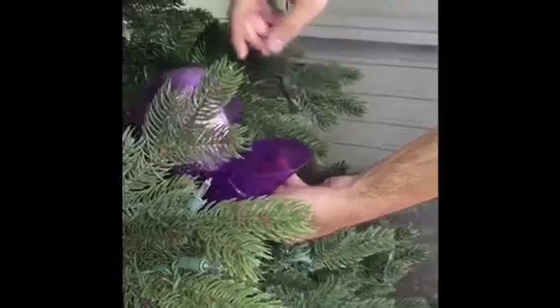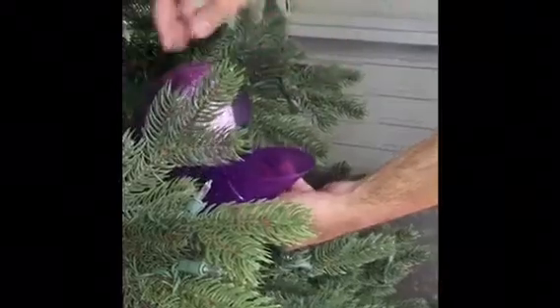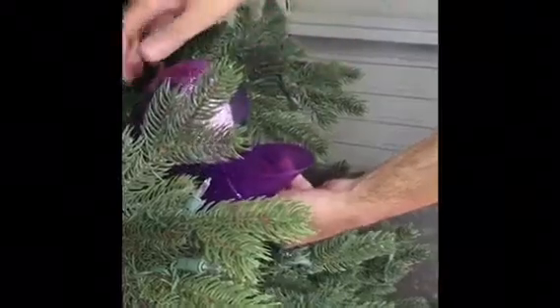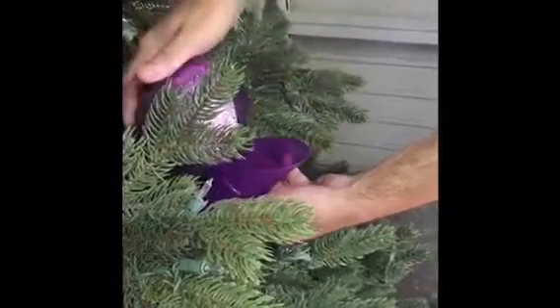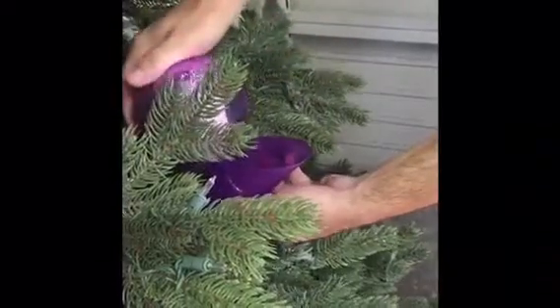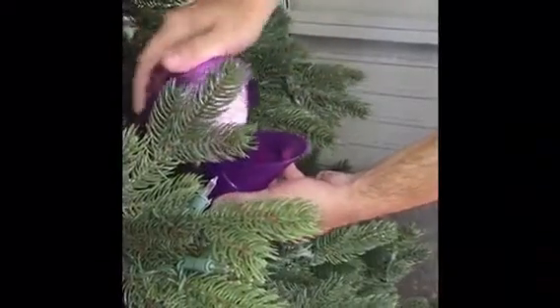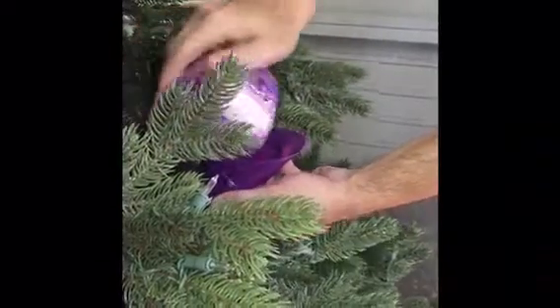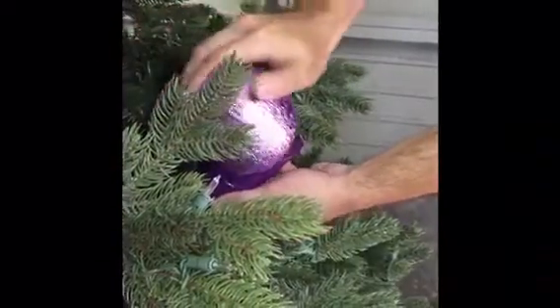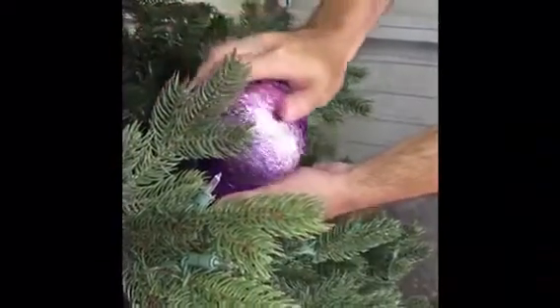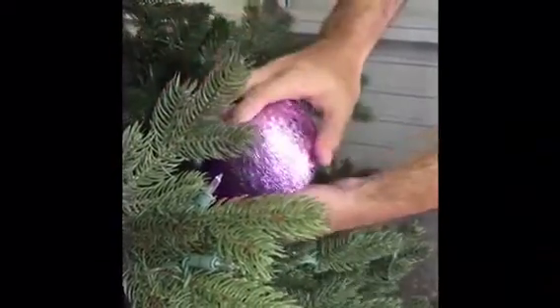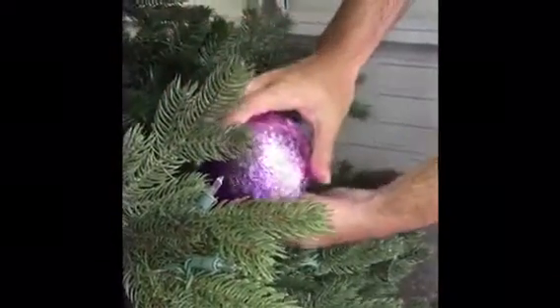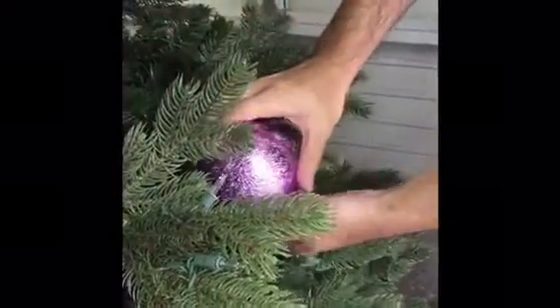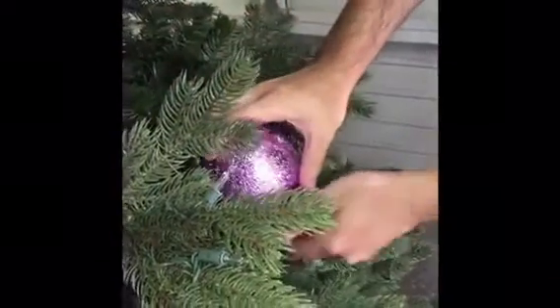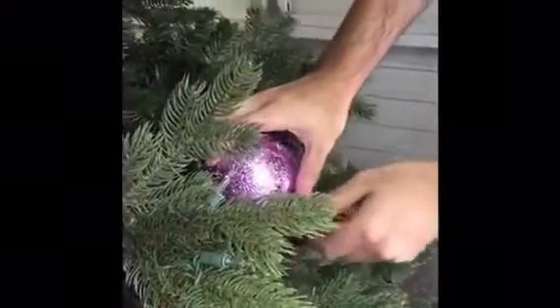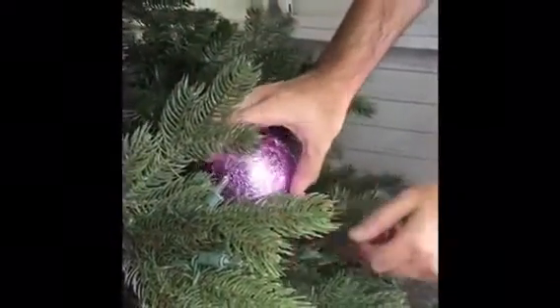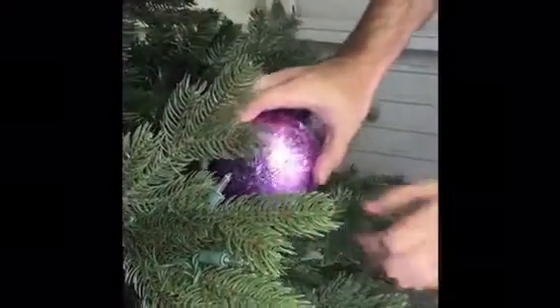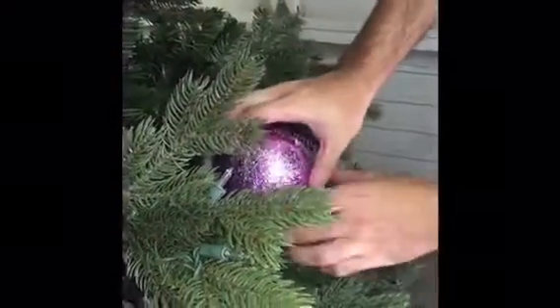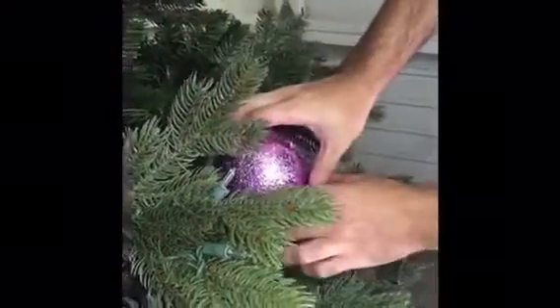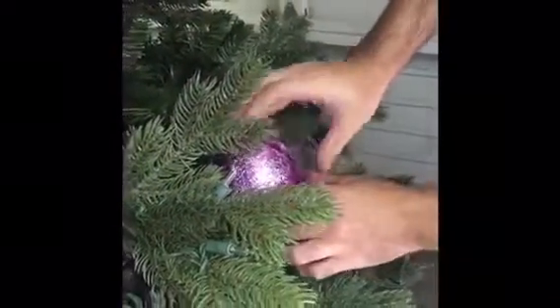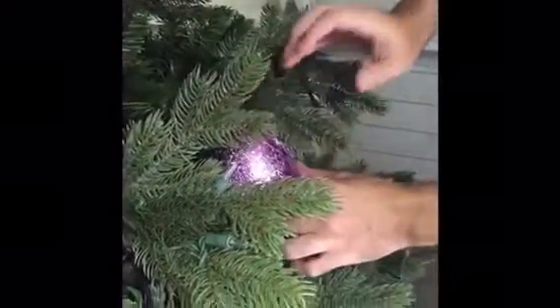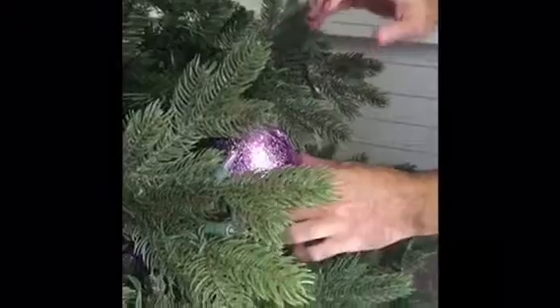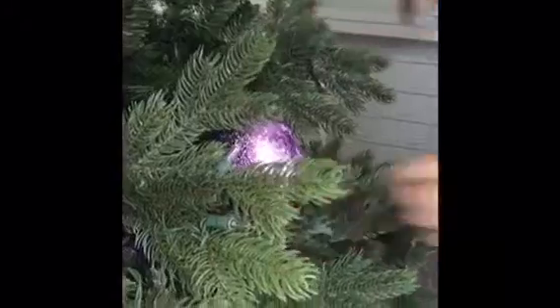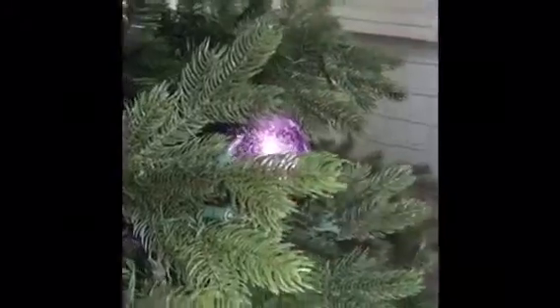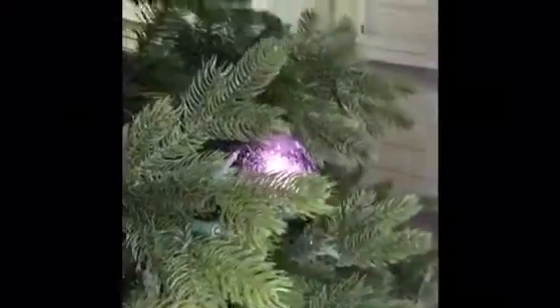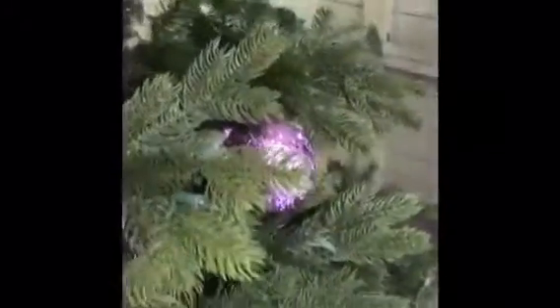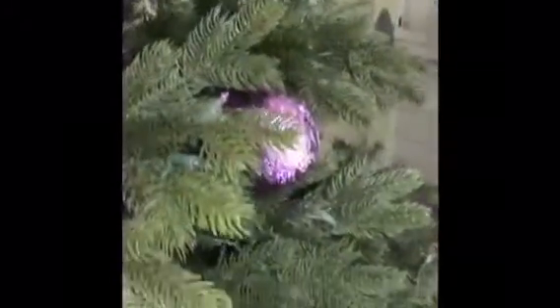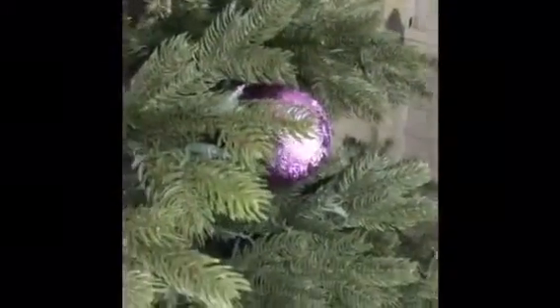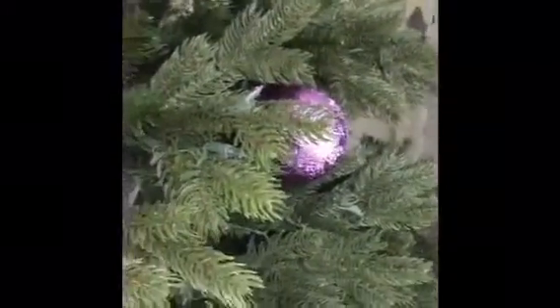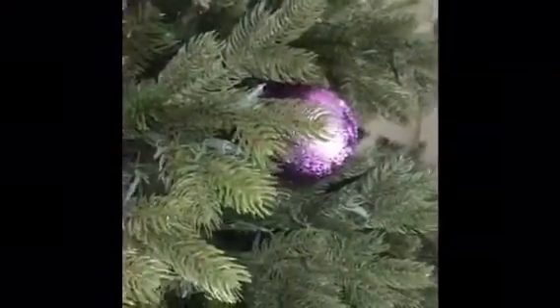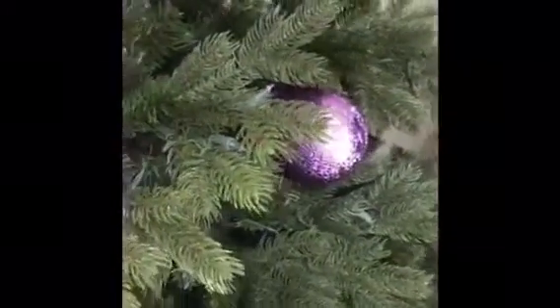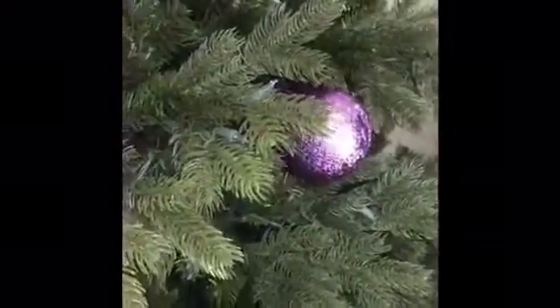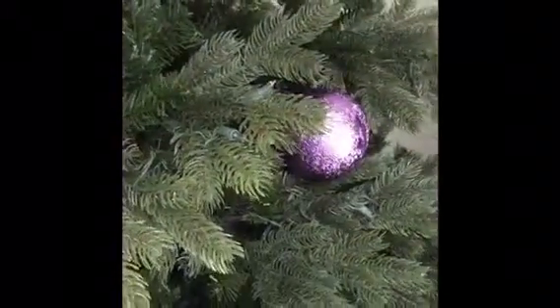Once you are finished, close your ornament up to make it appear as if it were nothing more than an ornament.